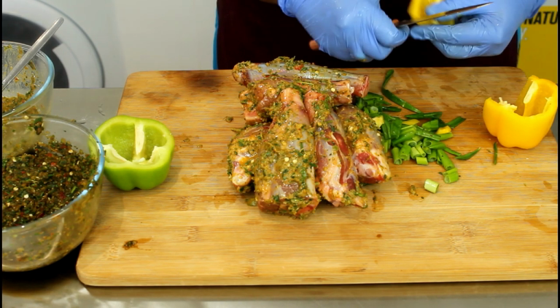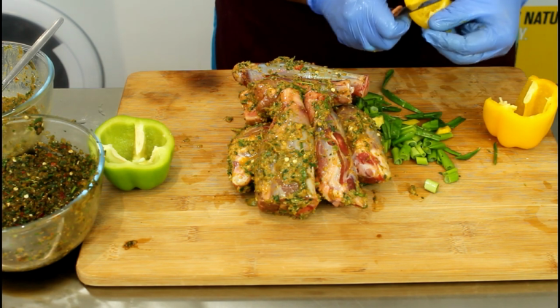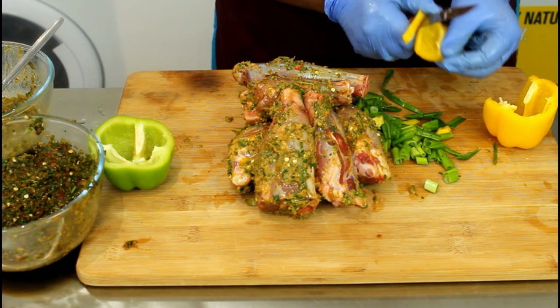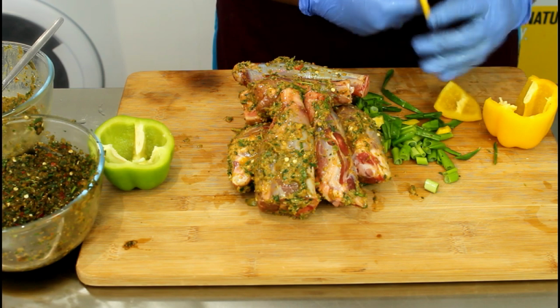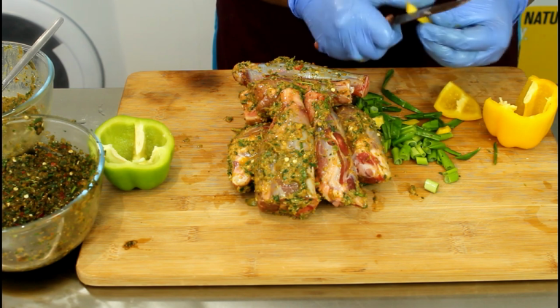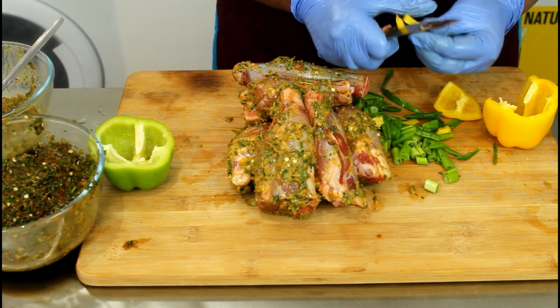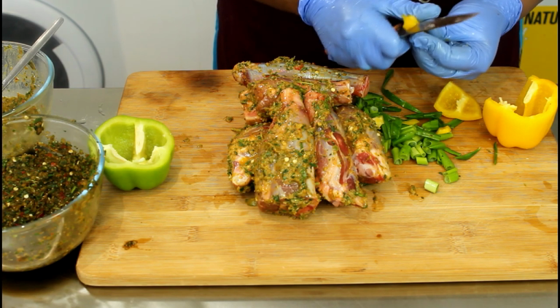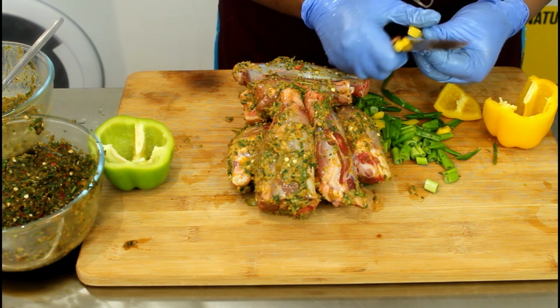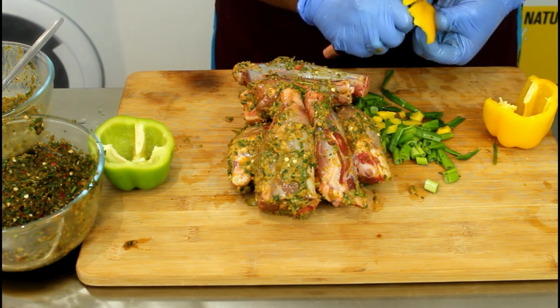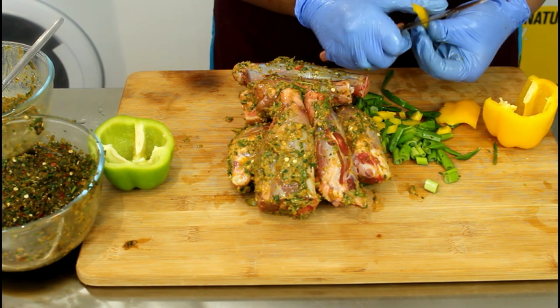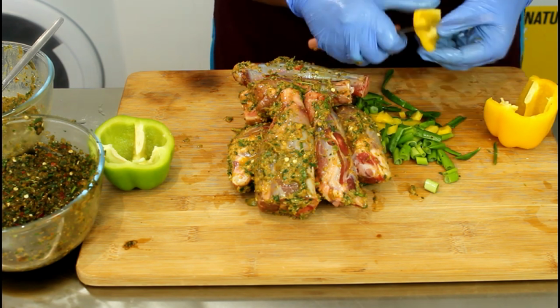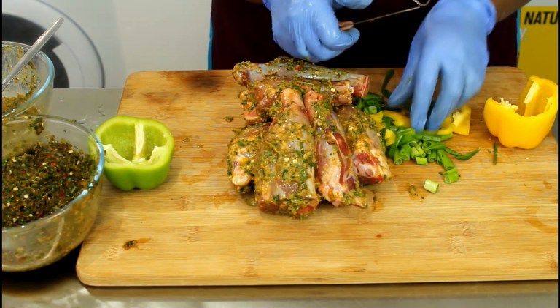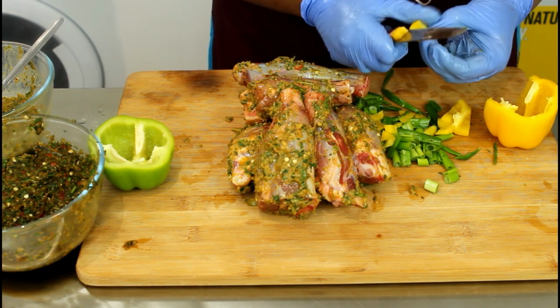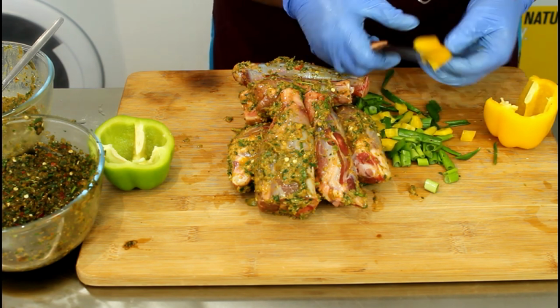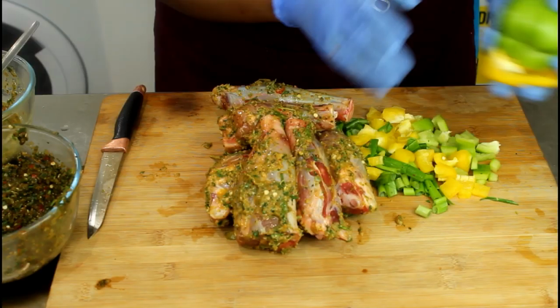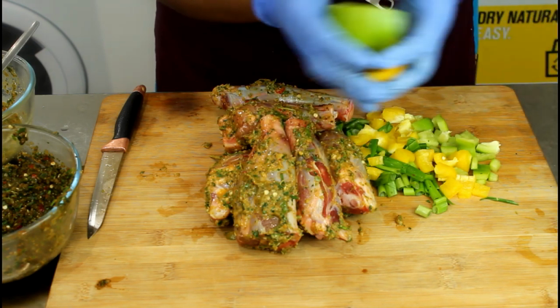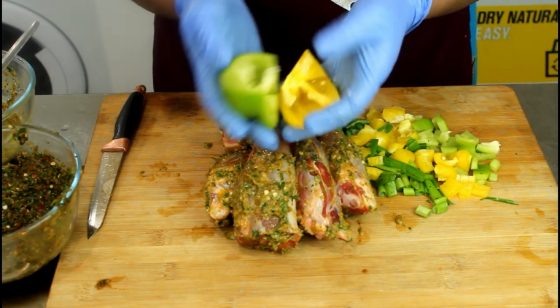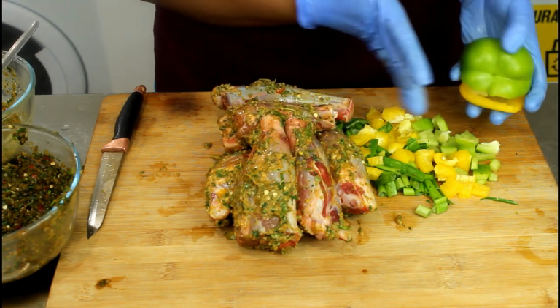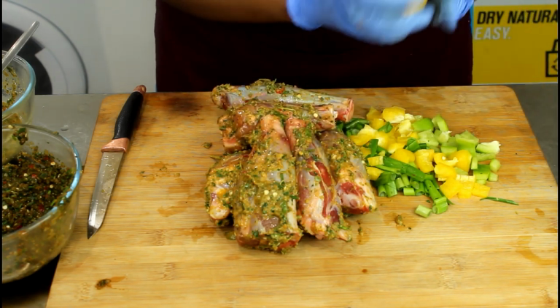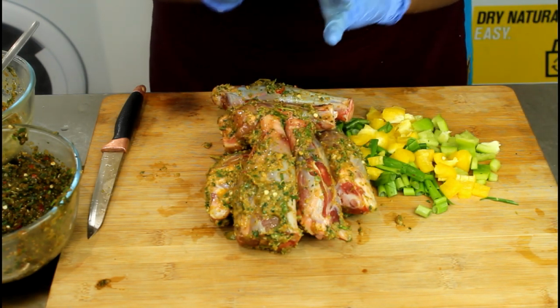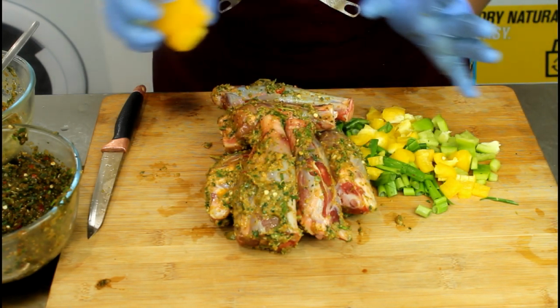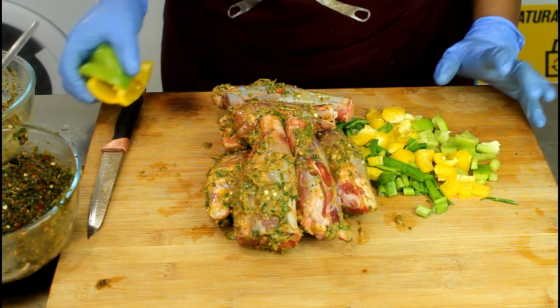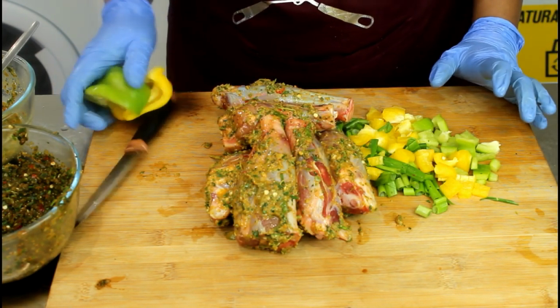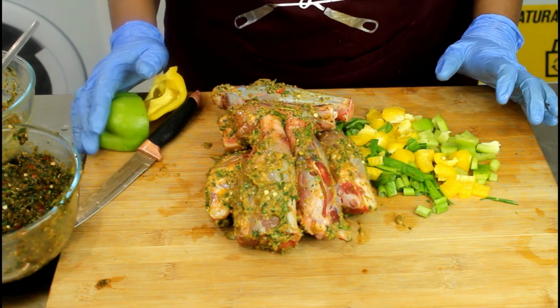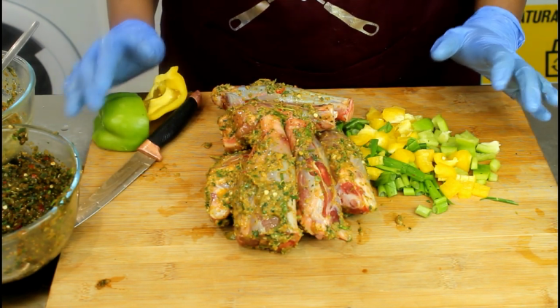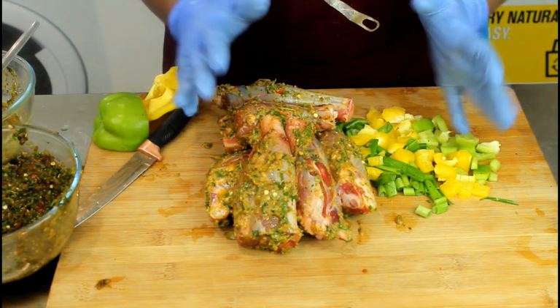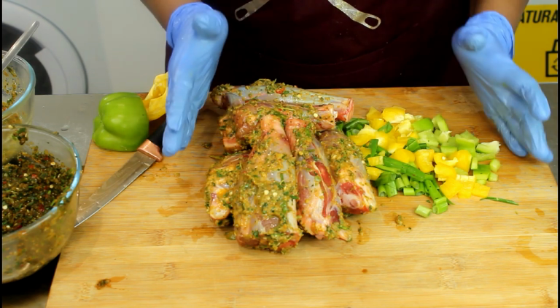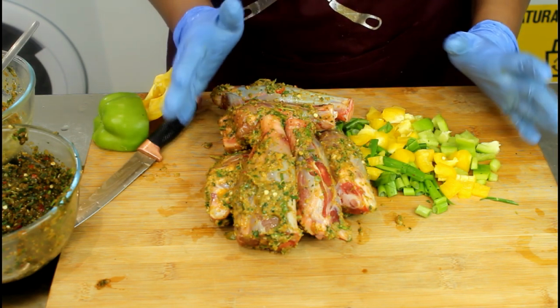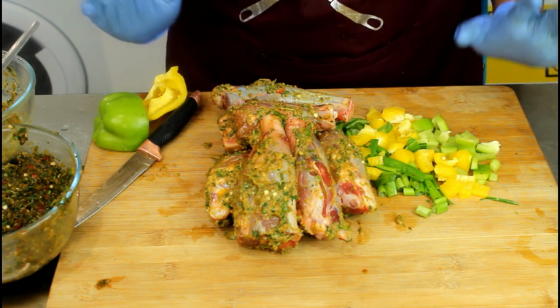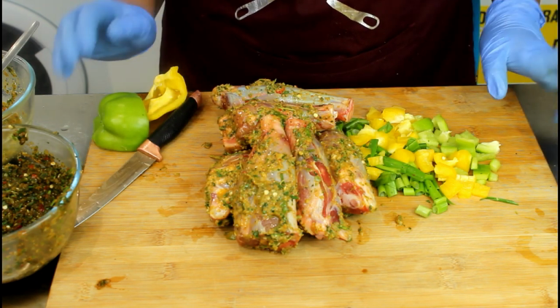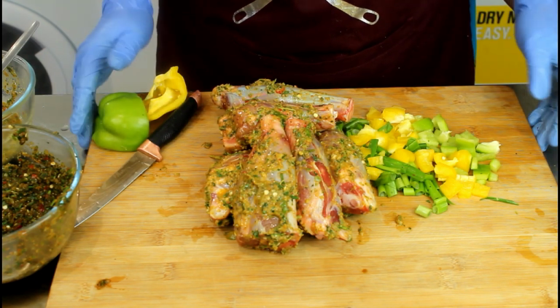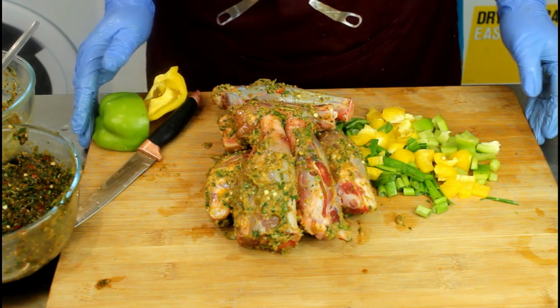That's our bell peppers. We're going to just give it a dice, cut it in. Actually cut half — and then I'm going to keep this half for the end. This is all going to go in our surprise, surprise — lamb.